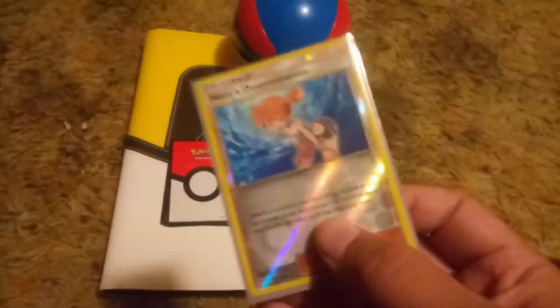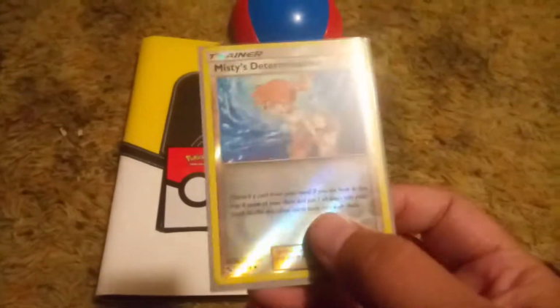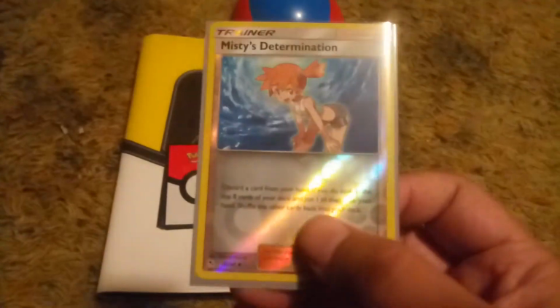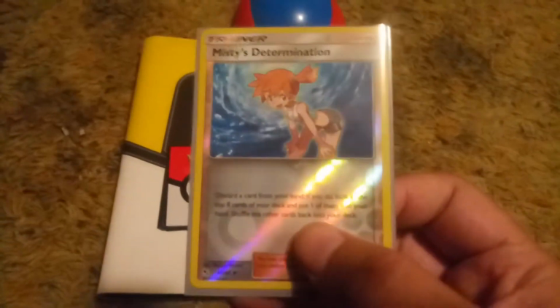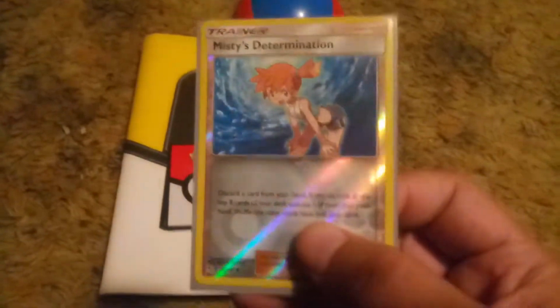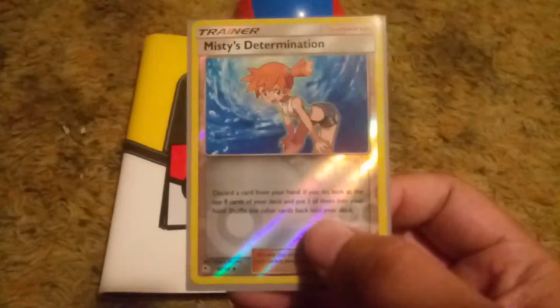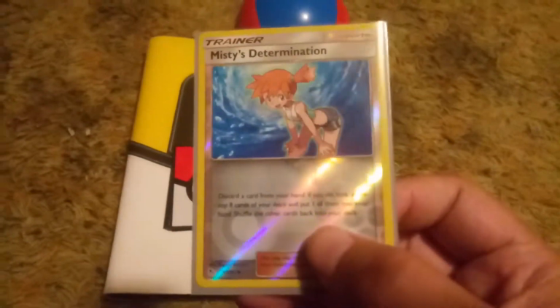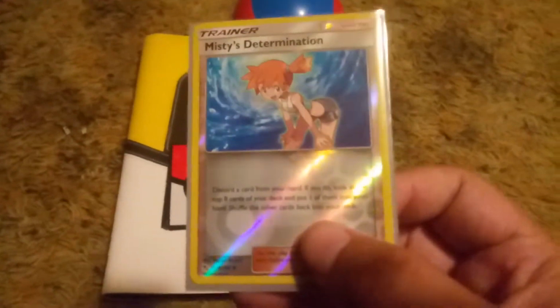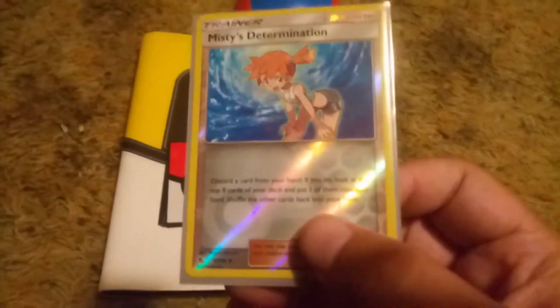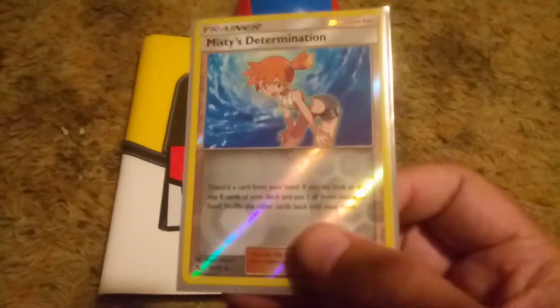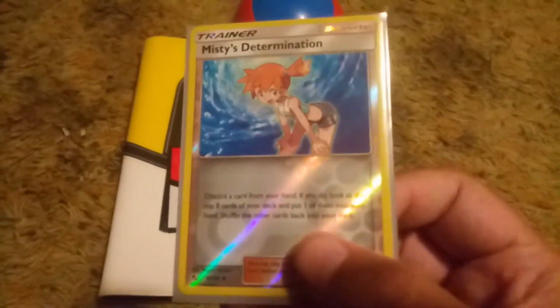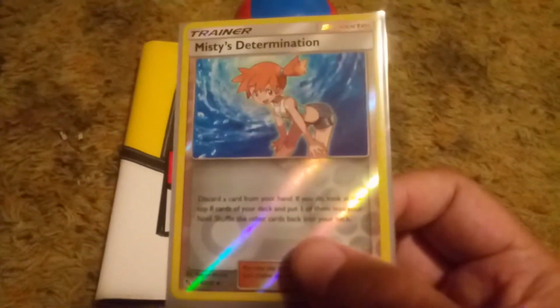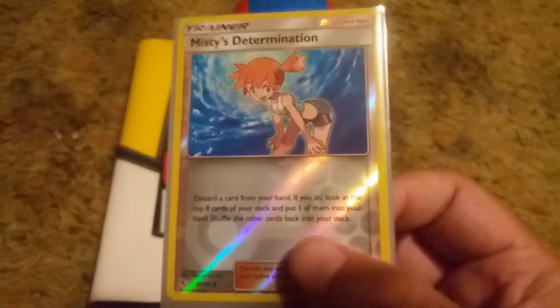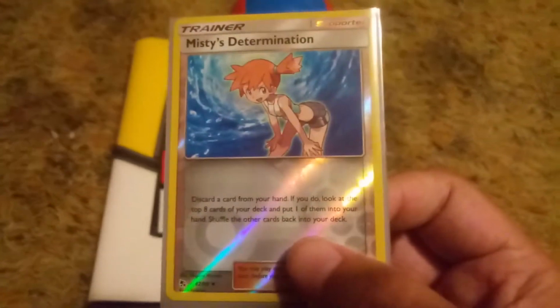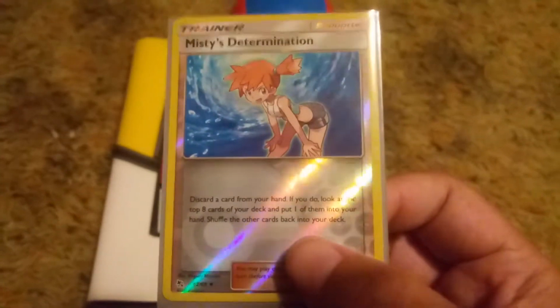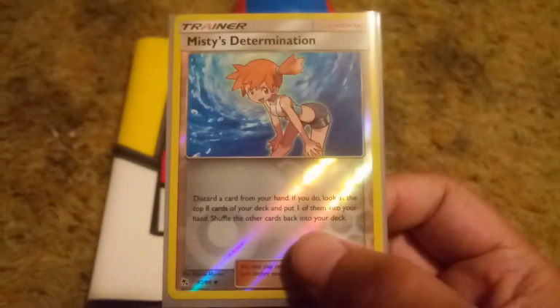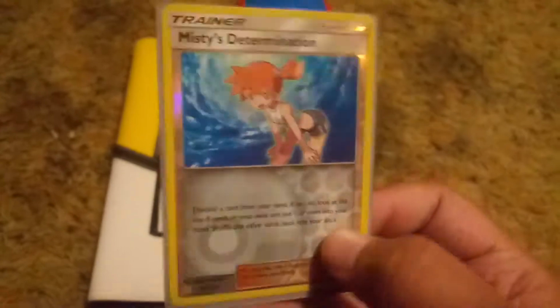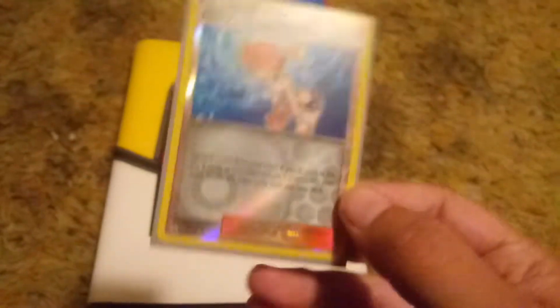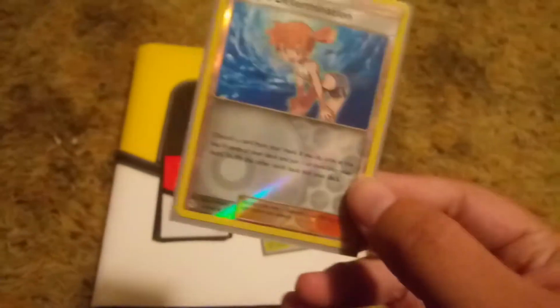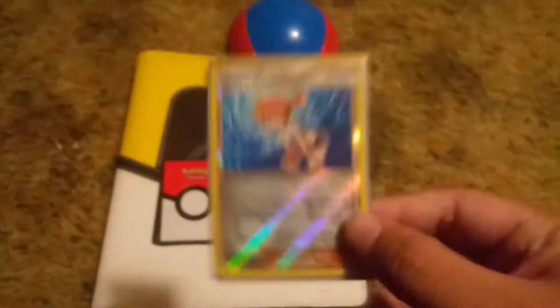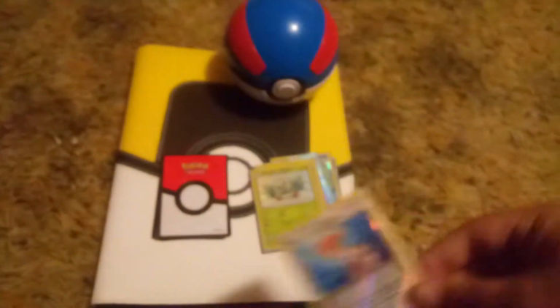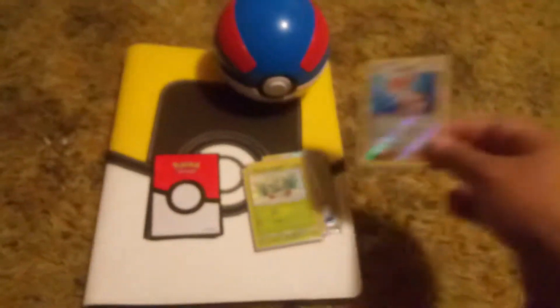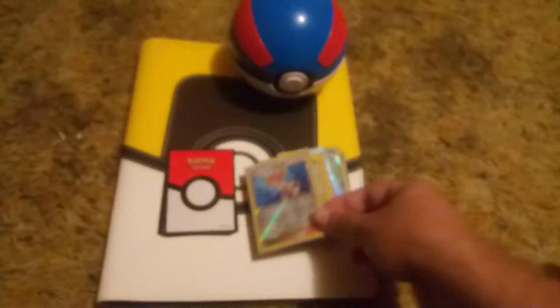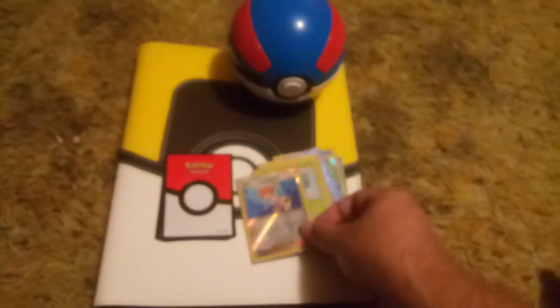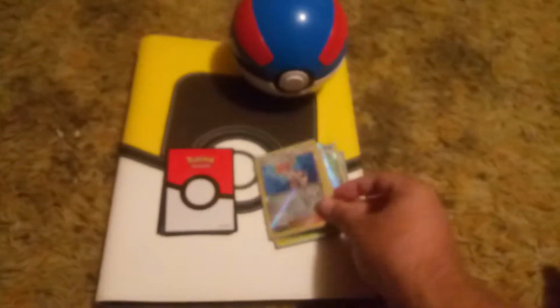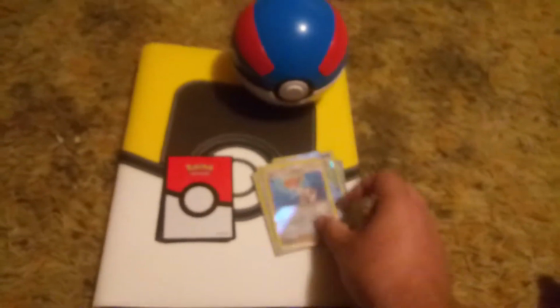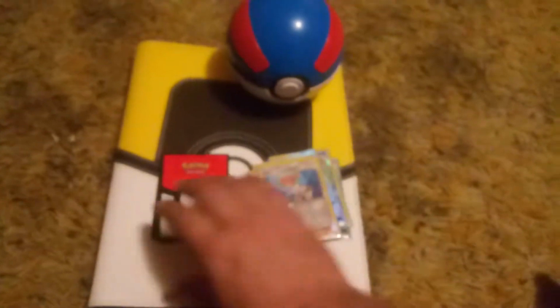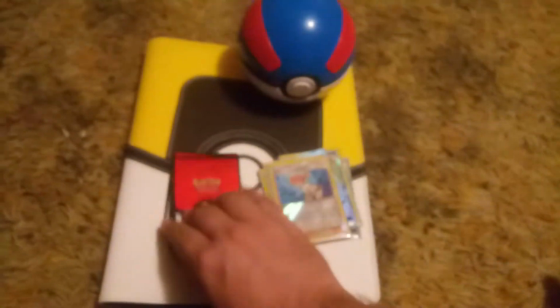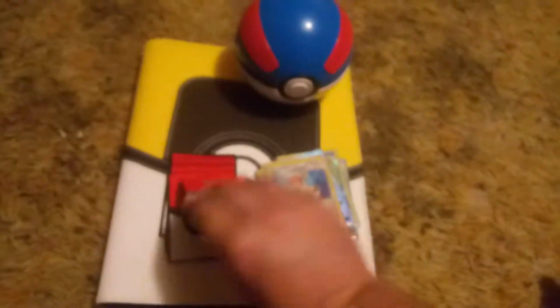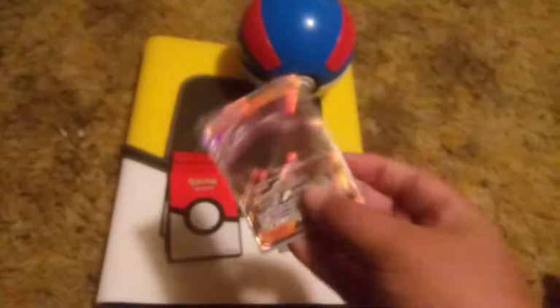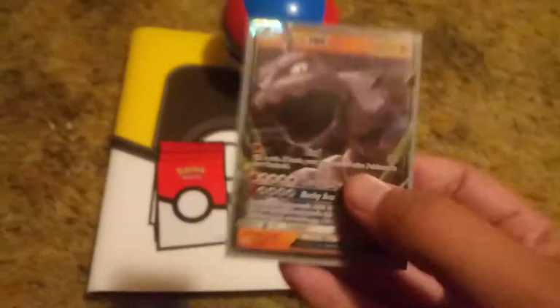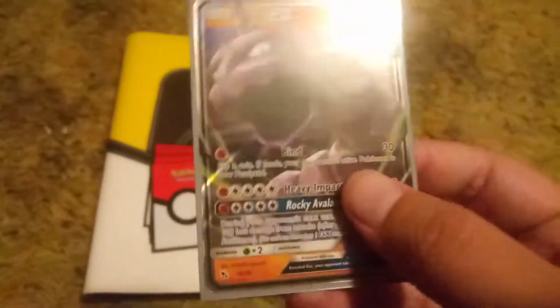And we got Misty's Determination — not a Rare, more like an Uncommon, but Reverse Foil. Pretty nice.